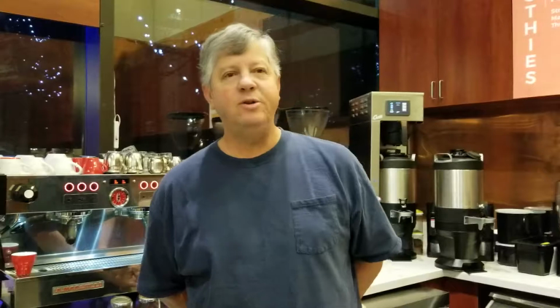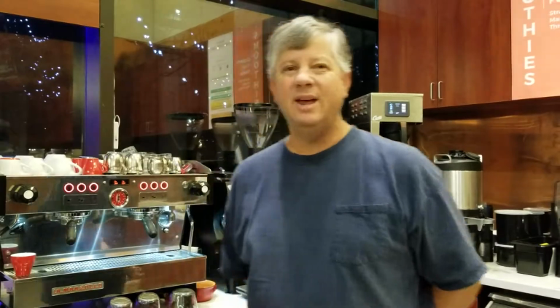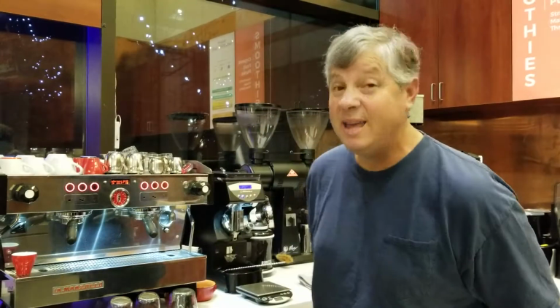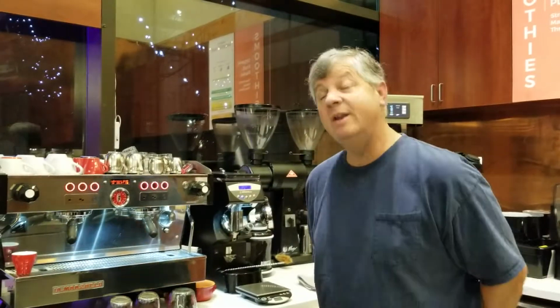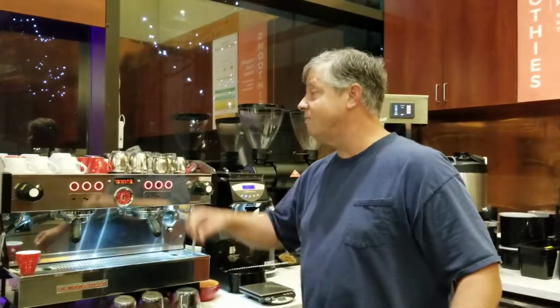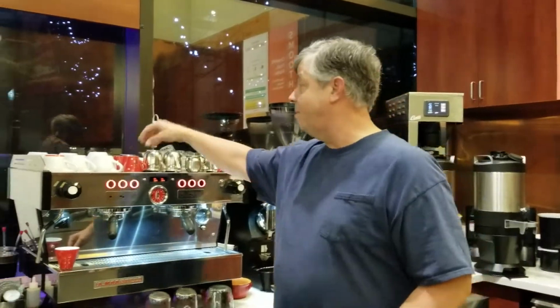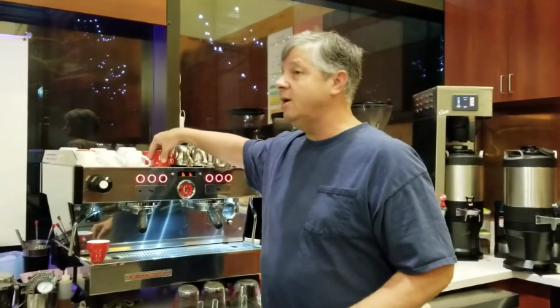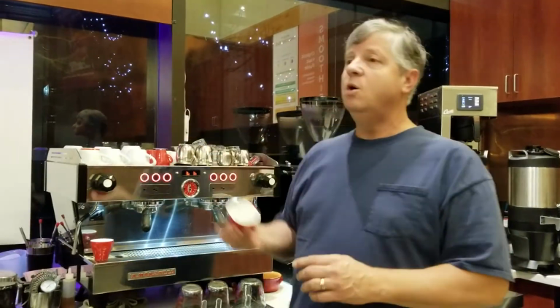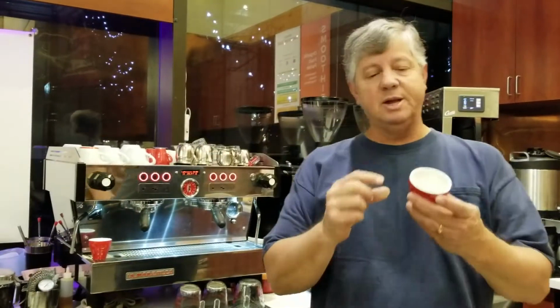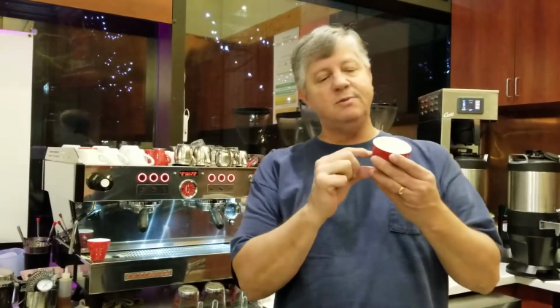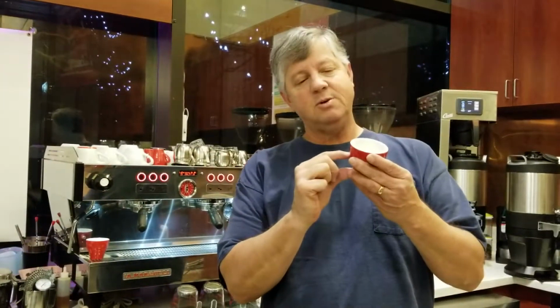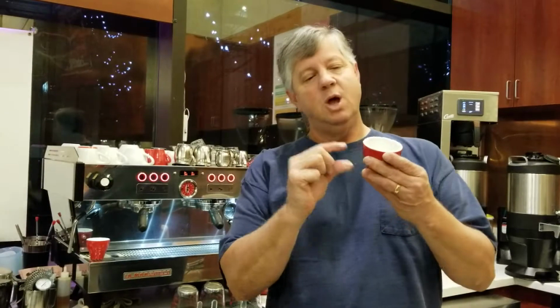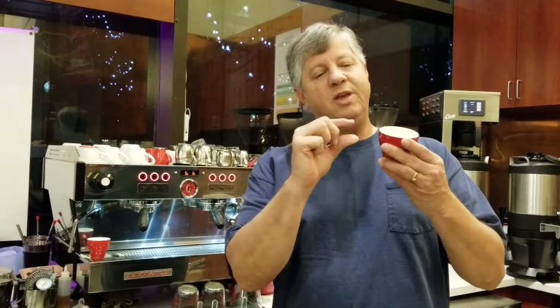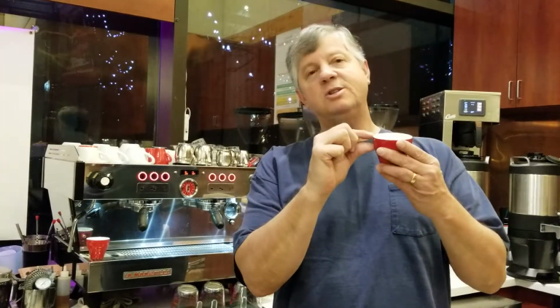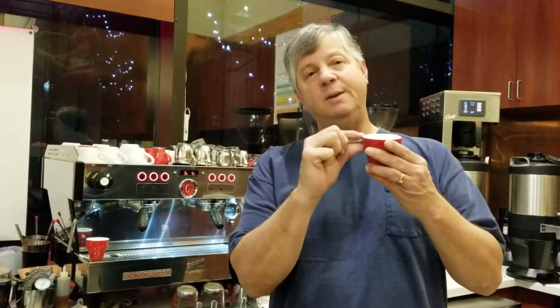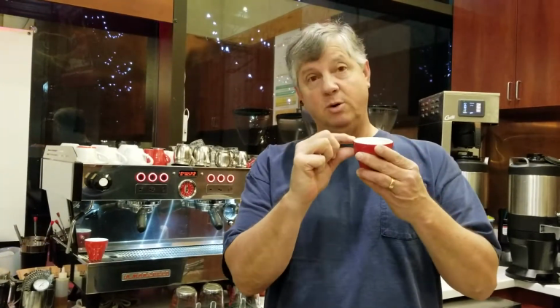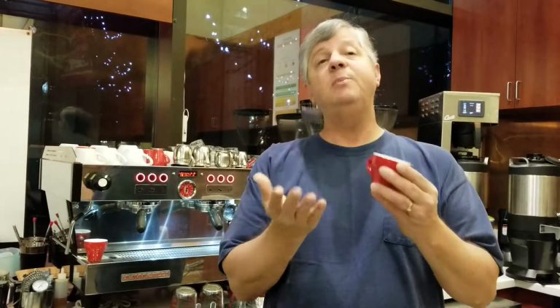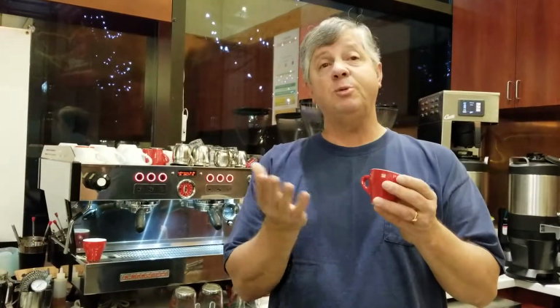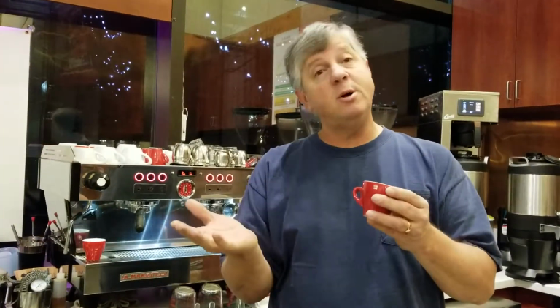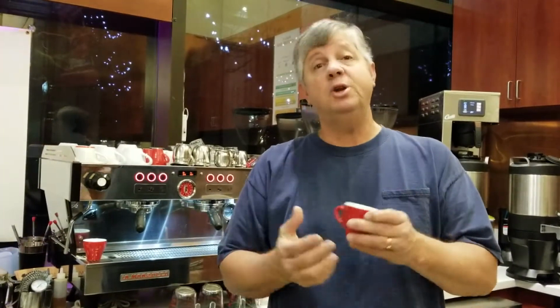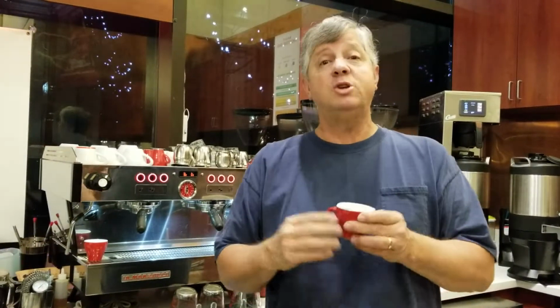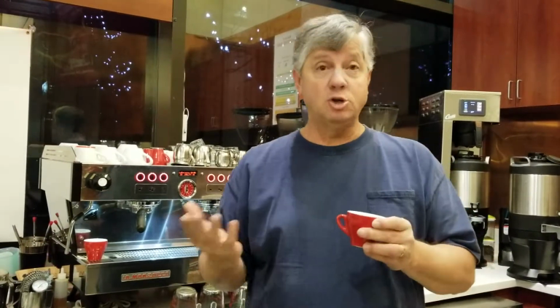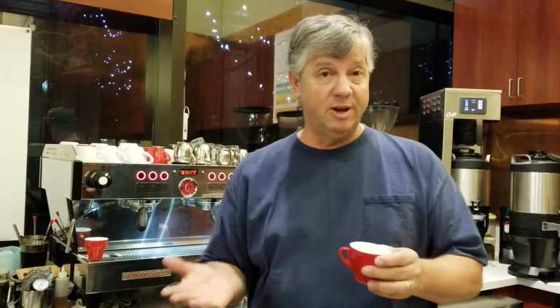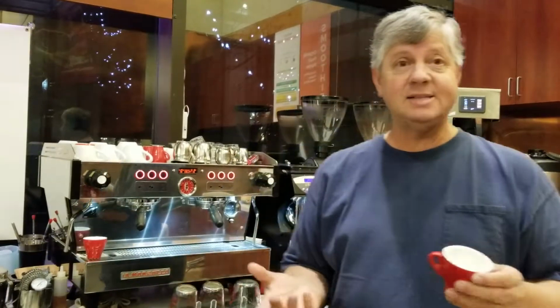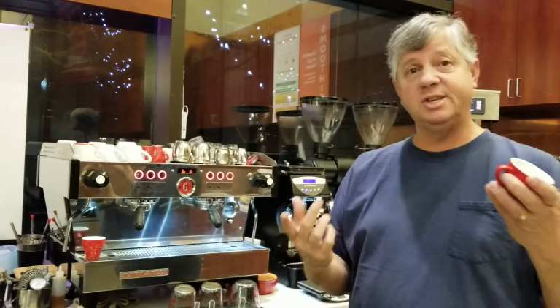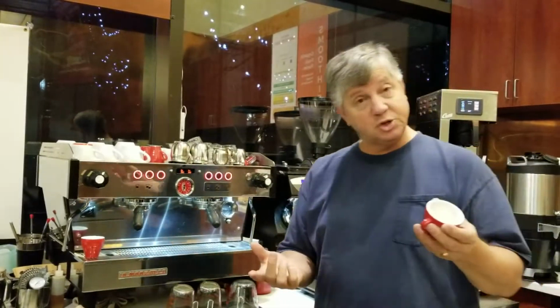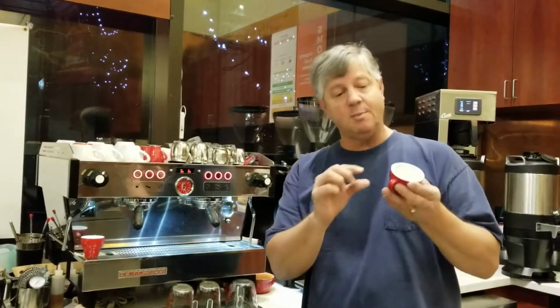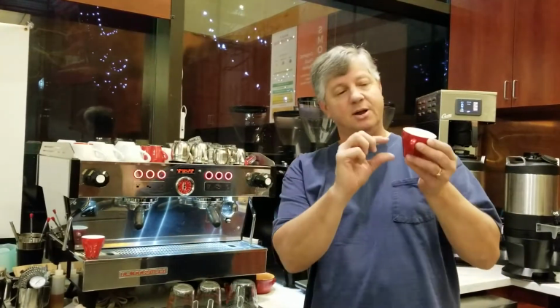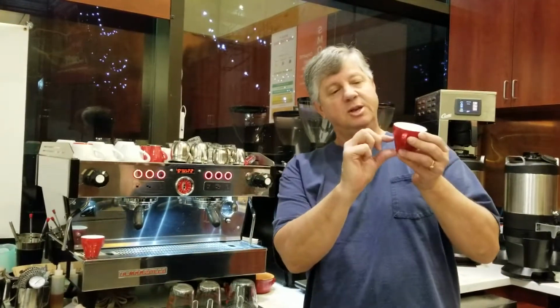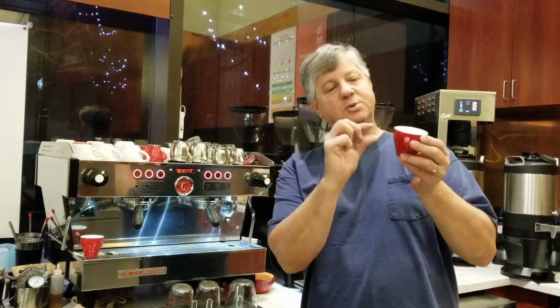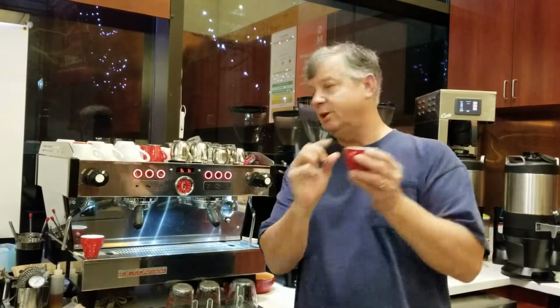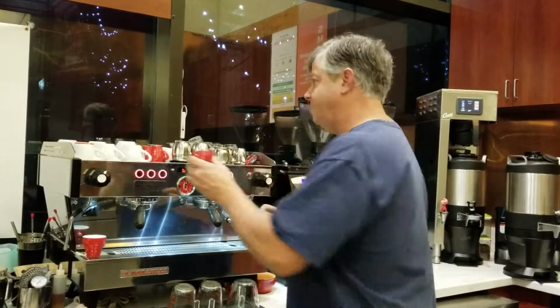I'm going to make a macchiato — an Italian version of a macchiato, which is a double shot of espresso with equal parts of steamed milk. Not to be confused with the Starbucks version, which is a large caramel vanilla latte. This is the traditional Italian macchiato: double shot espresso, a little bit of steamed milk.